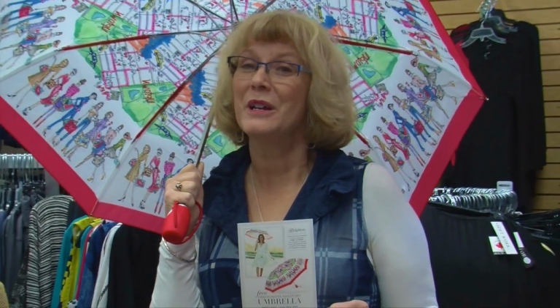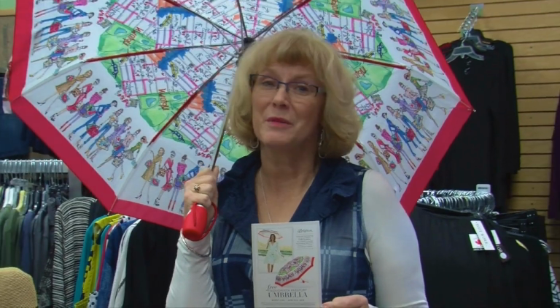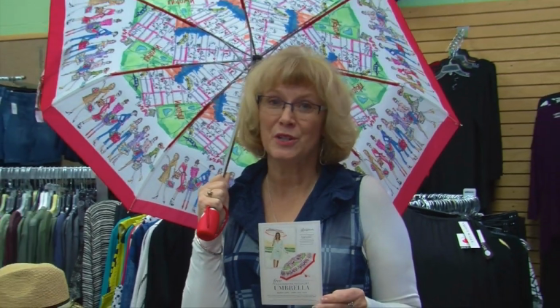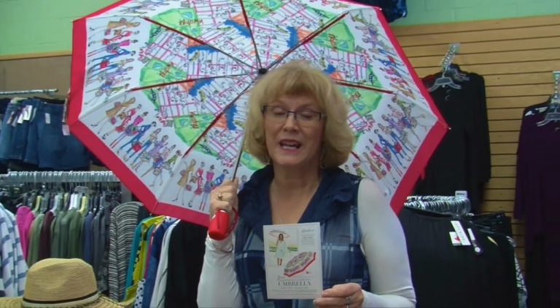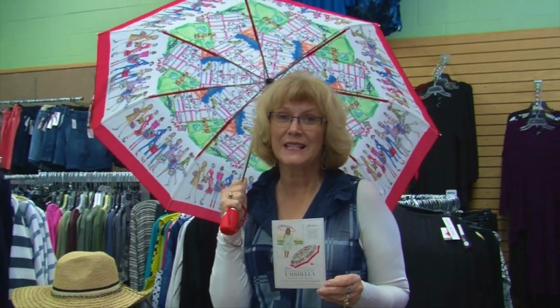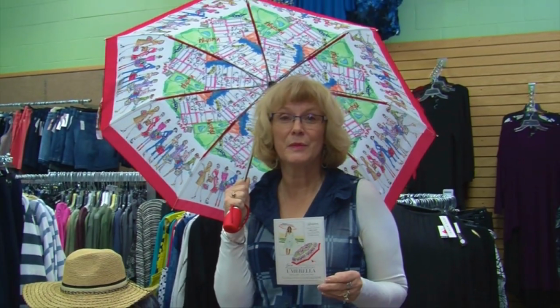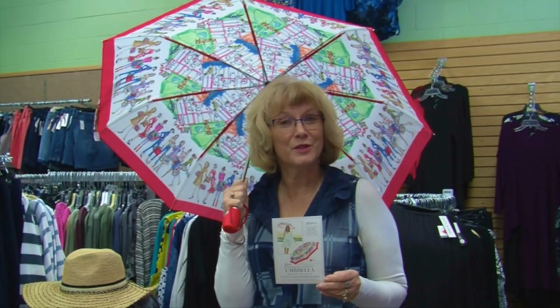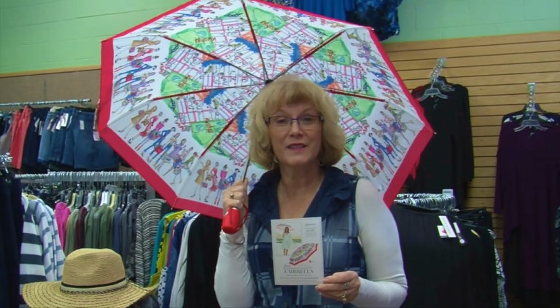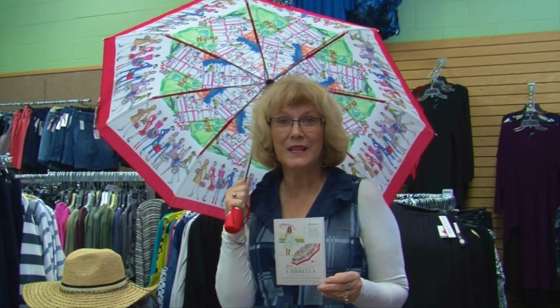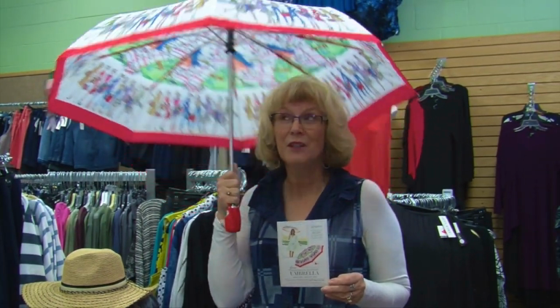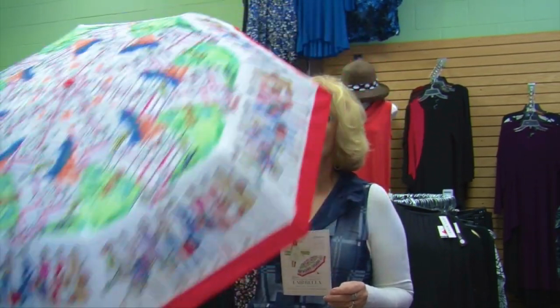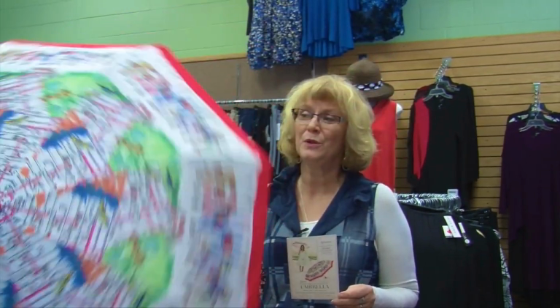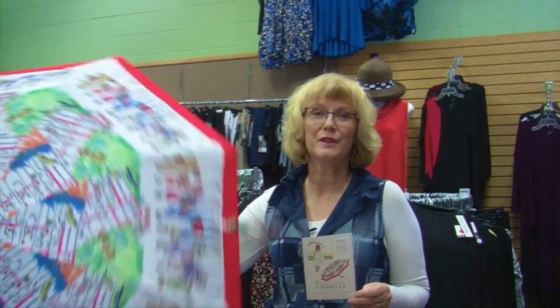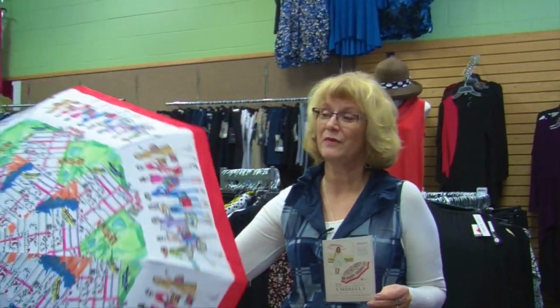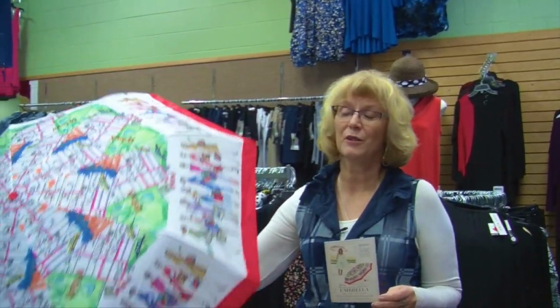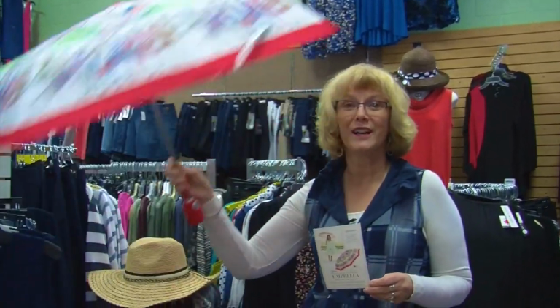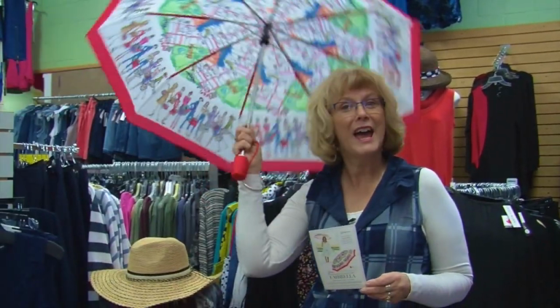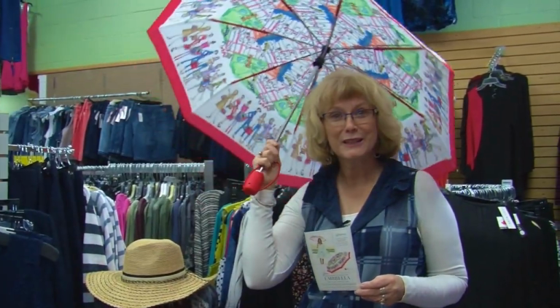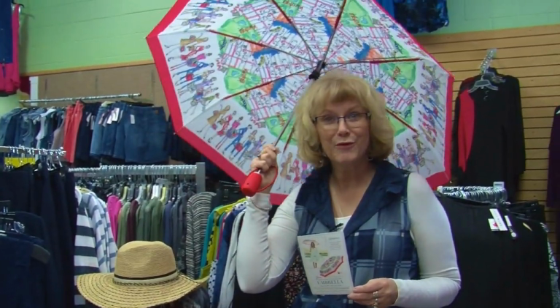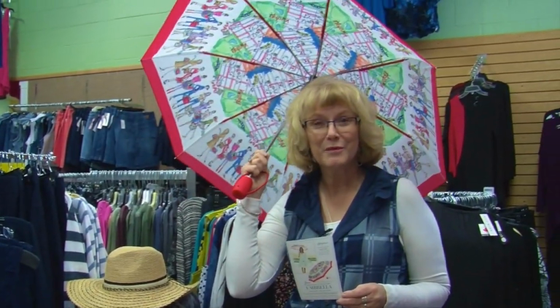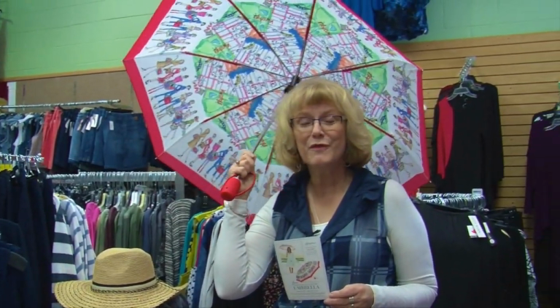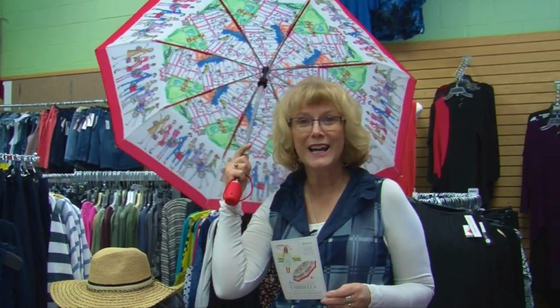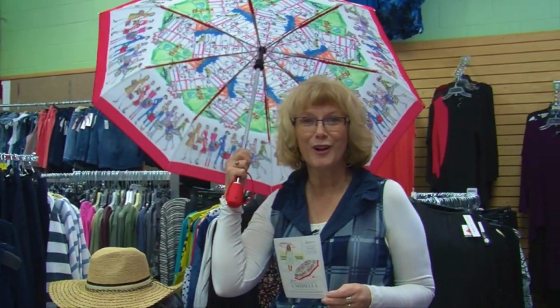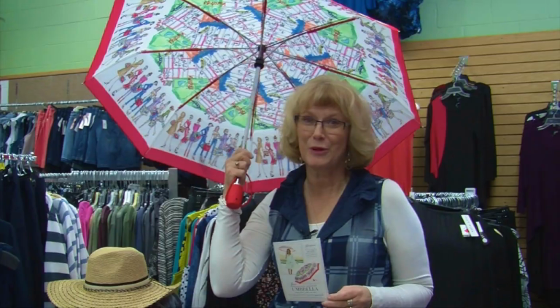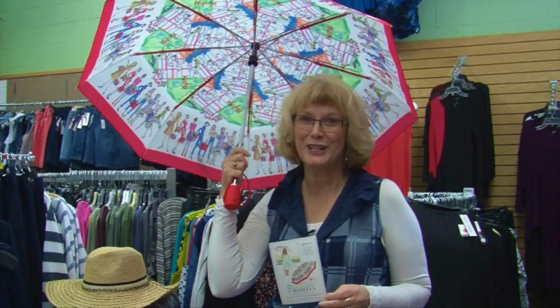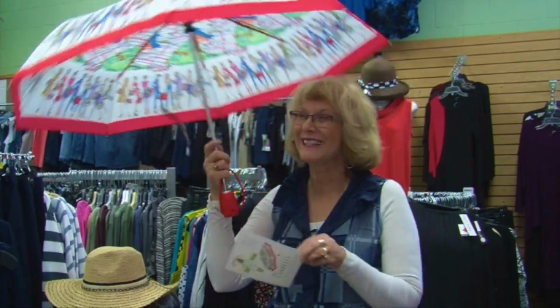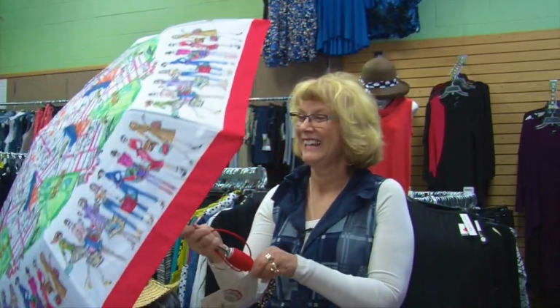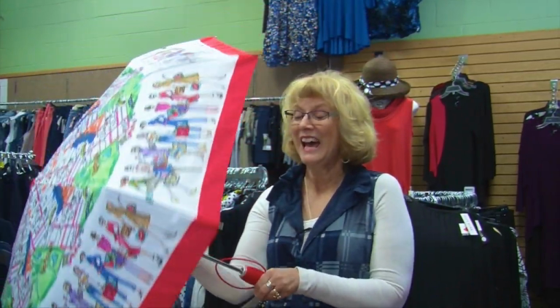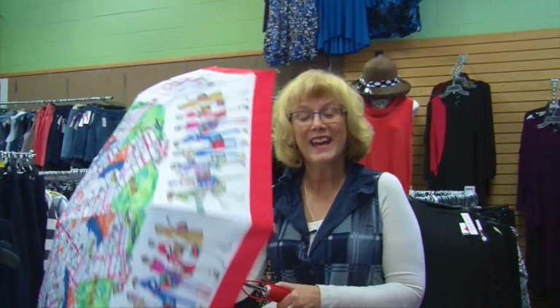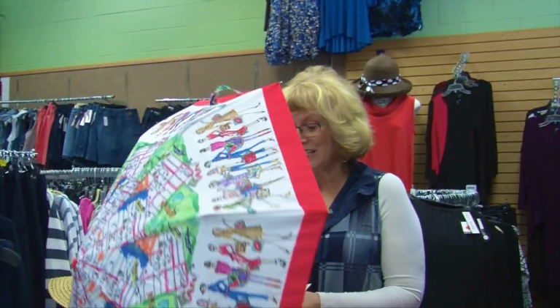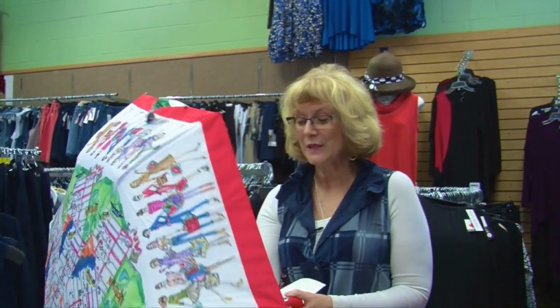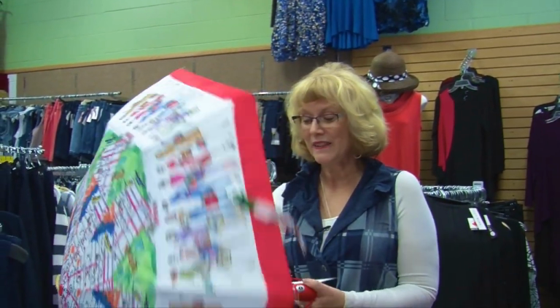We have fabulous Brighton jewelry and handbags, and if you spend $100 this week you get this beautiful $25 umbrella absolutely free — perfect in time for all those spring rain showers.